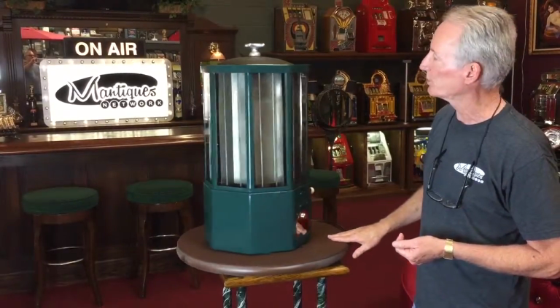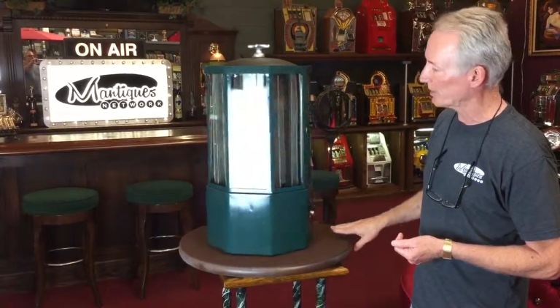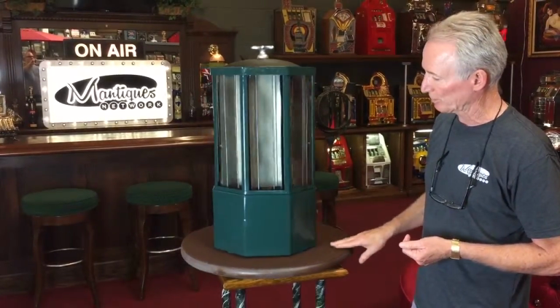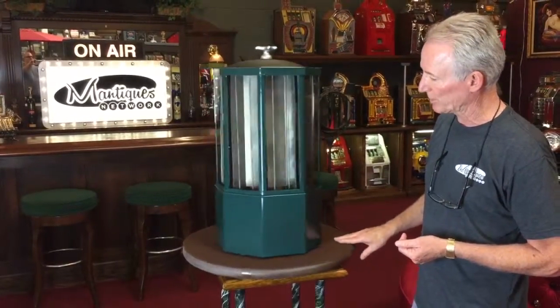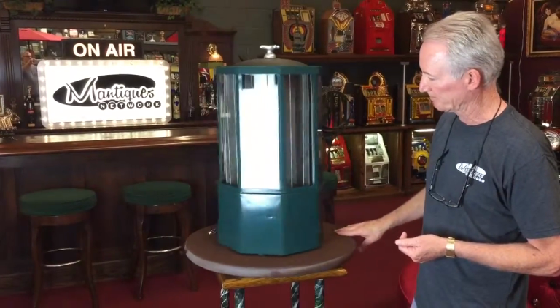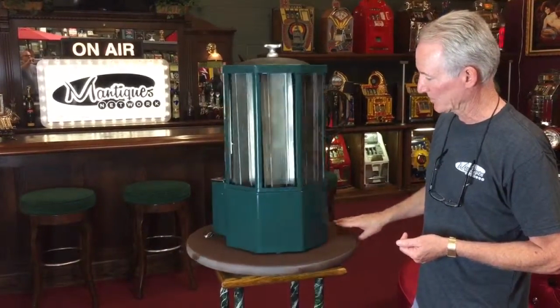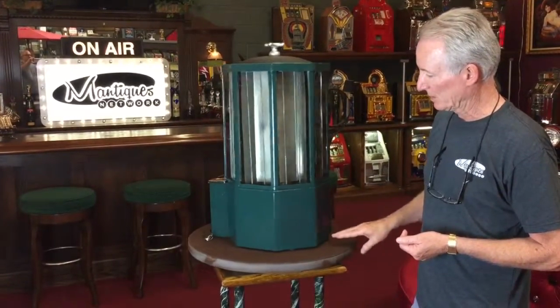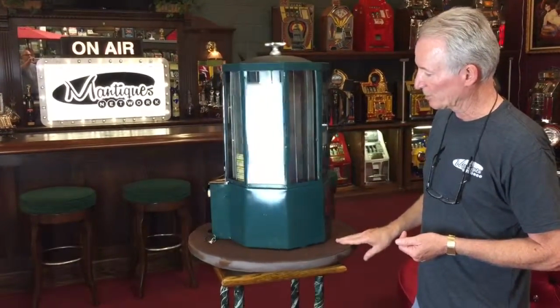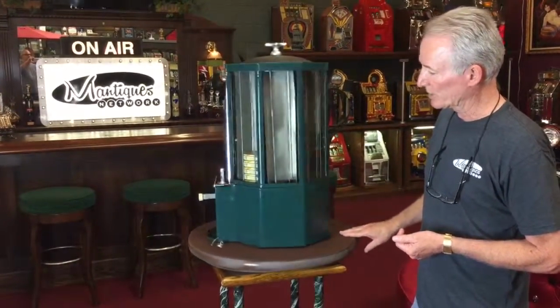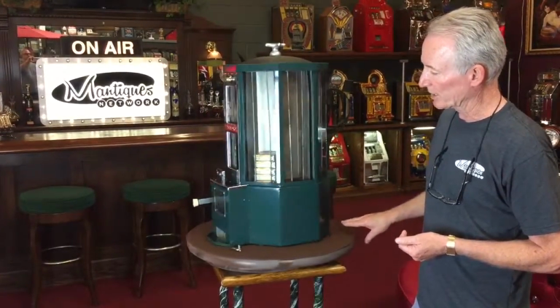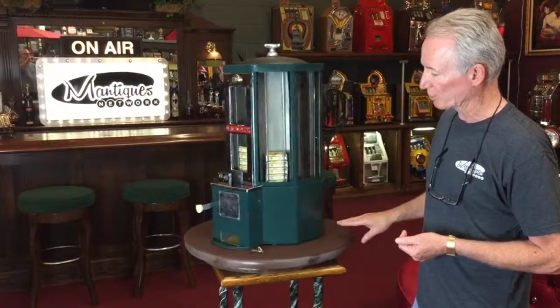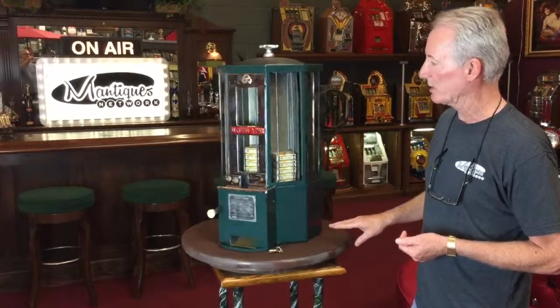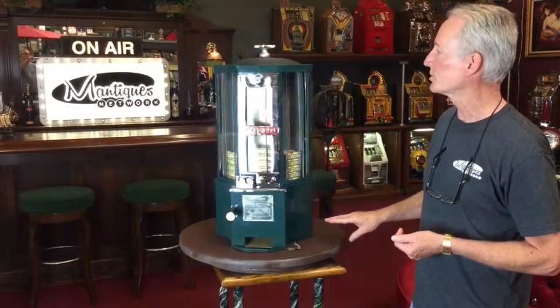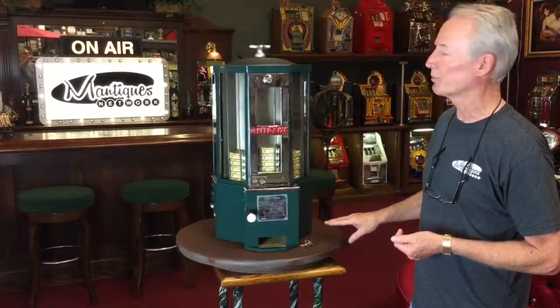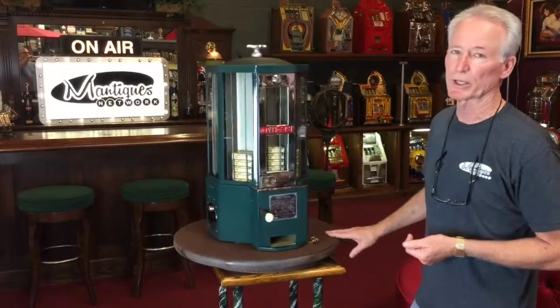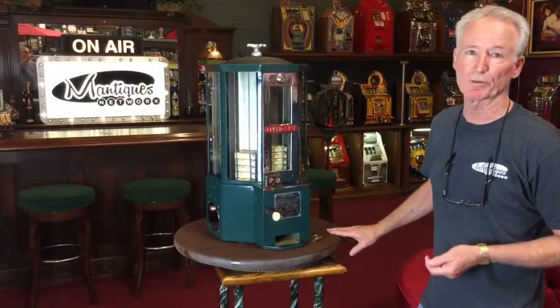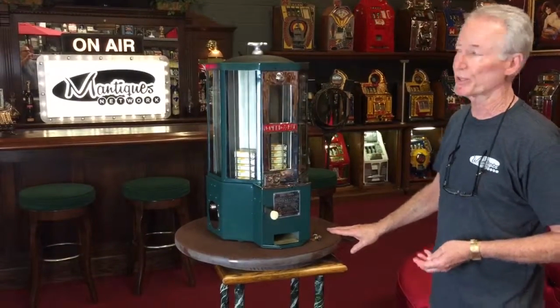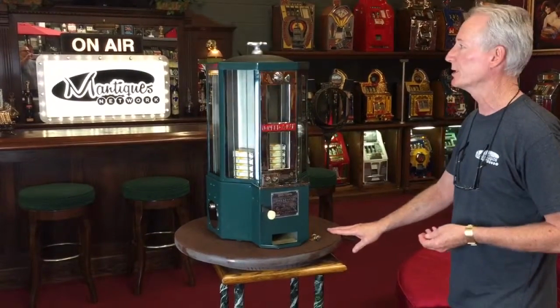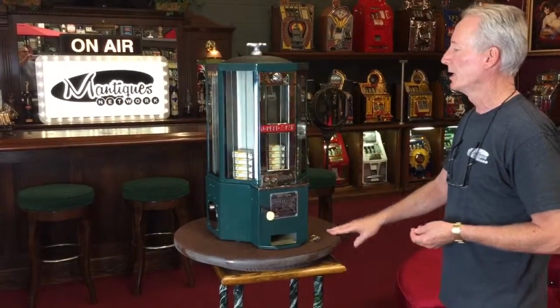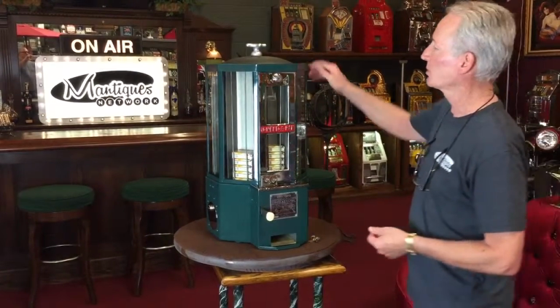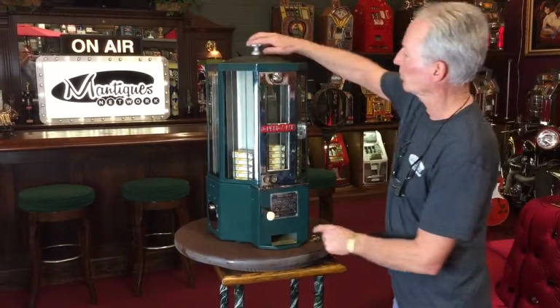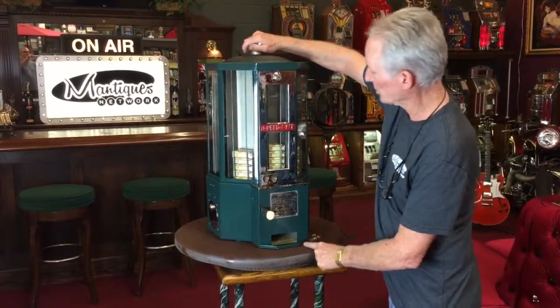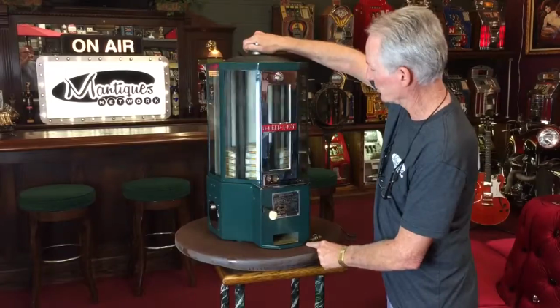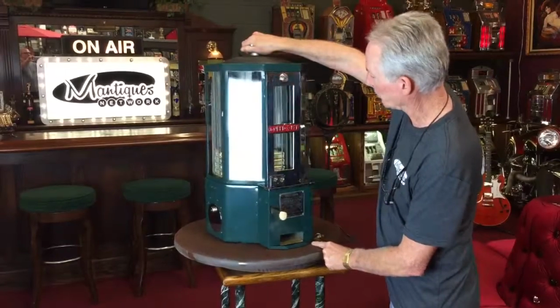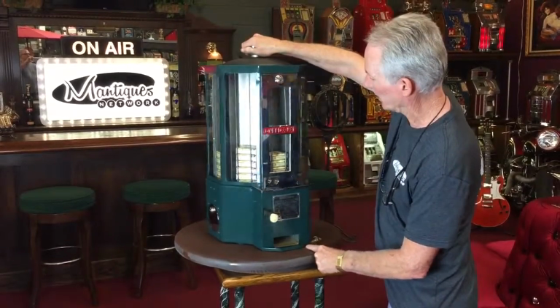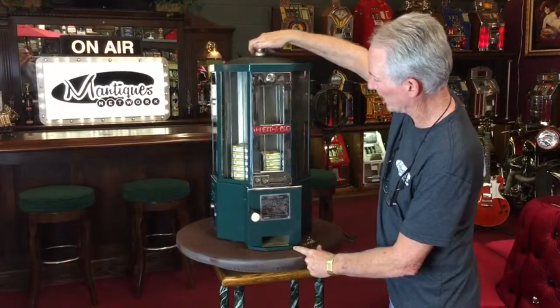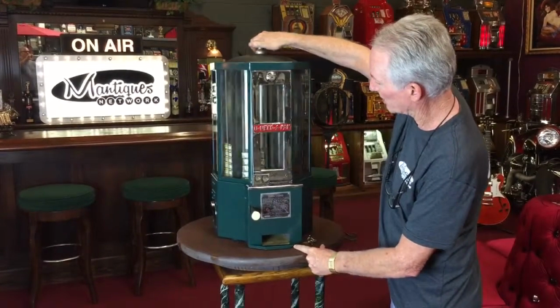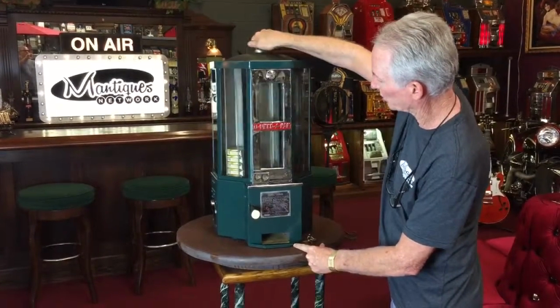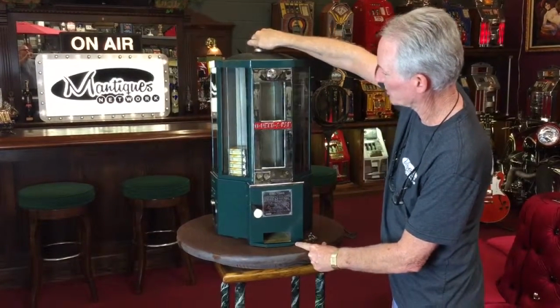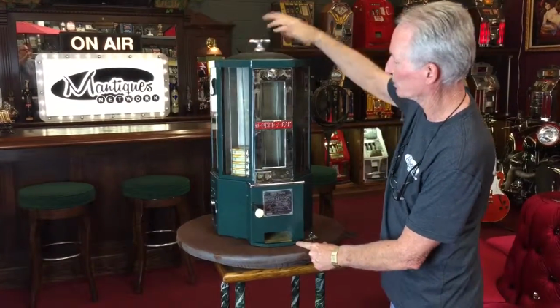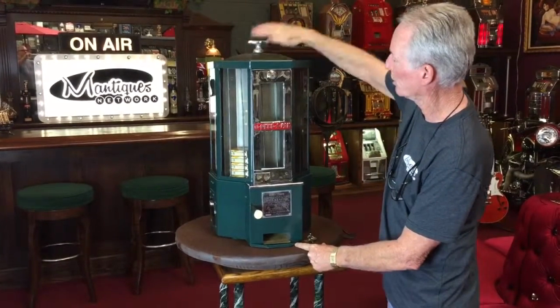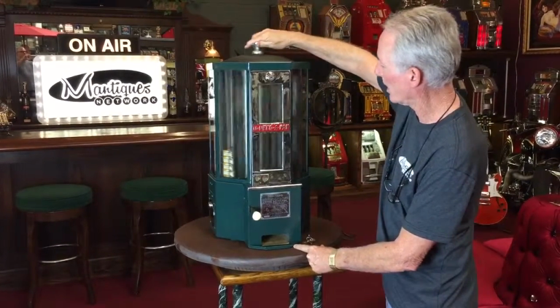We'll turn it around here a little bit for you. Very cool. We did it in a nice green, which is kind of an appropriate color for that period. The way it works is you just simply turn it around and it kind of locks in place — it's got a little spring-loaded lock.